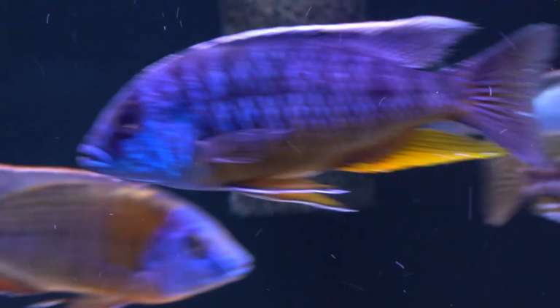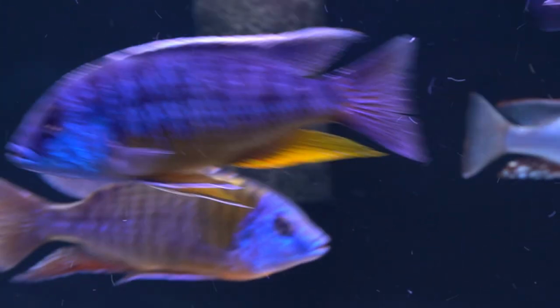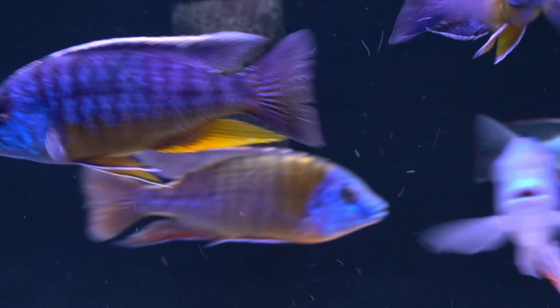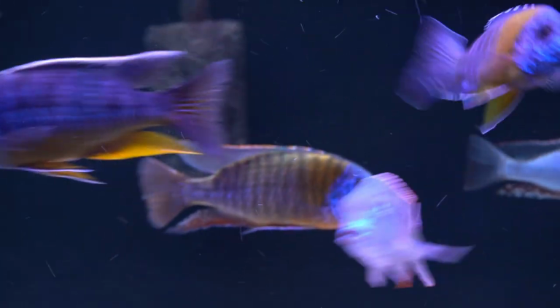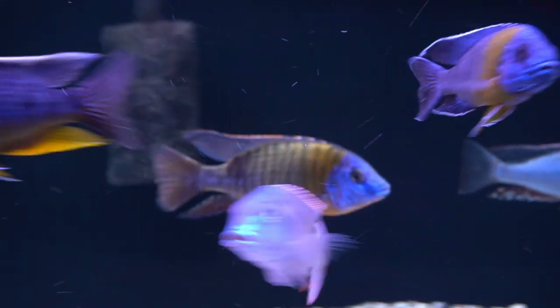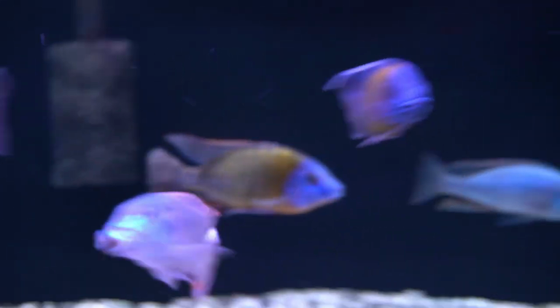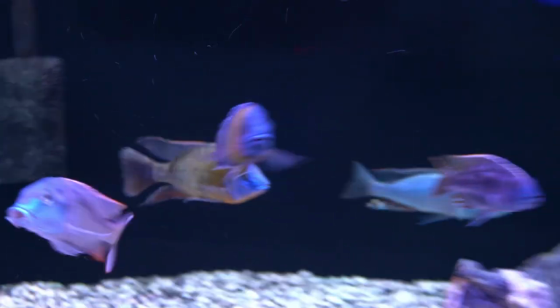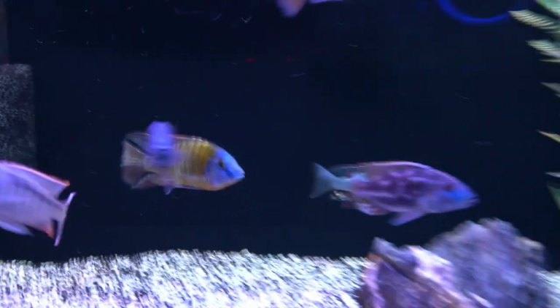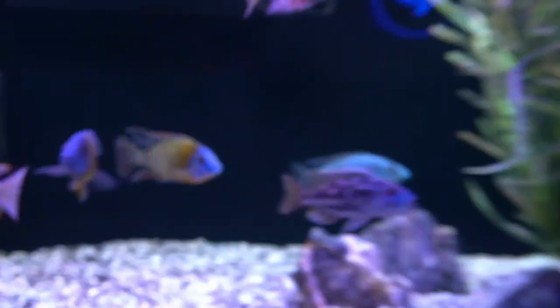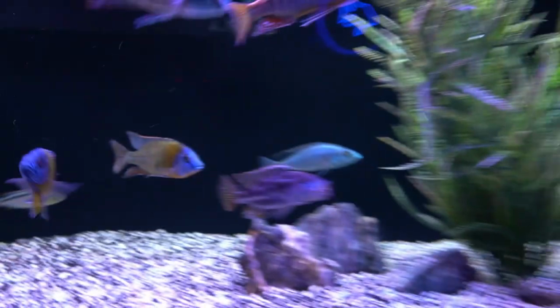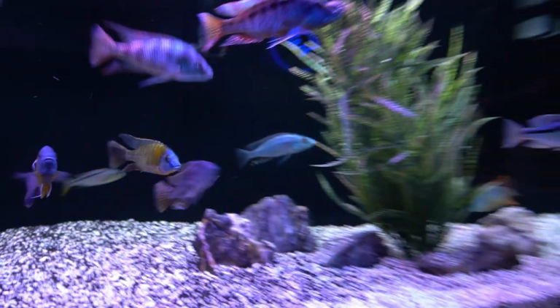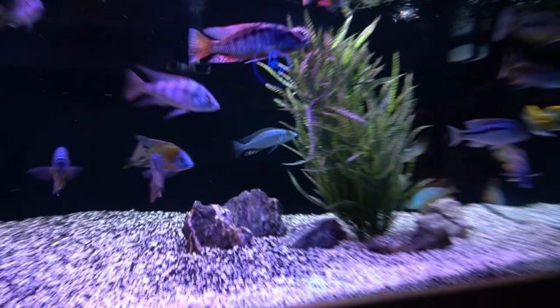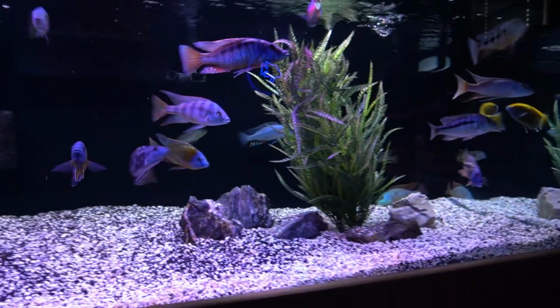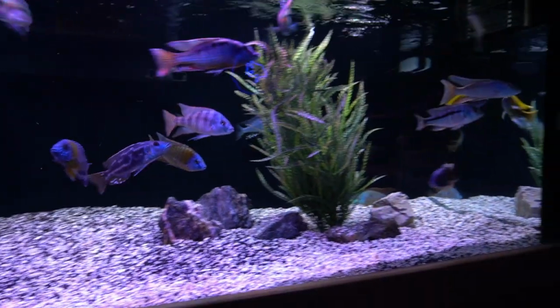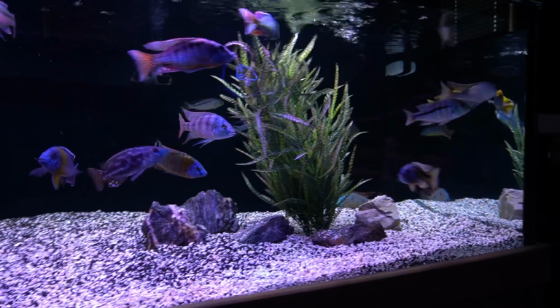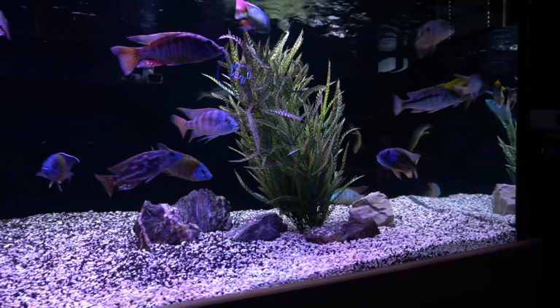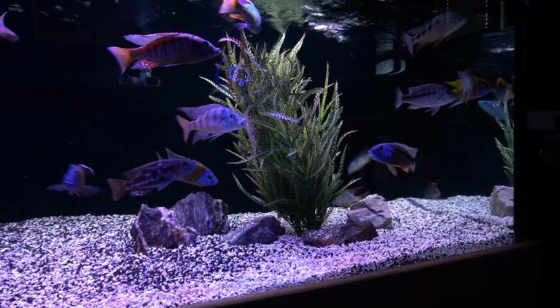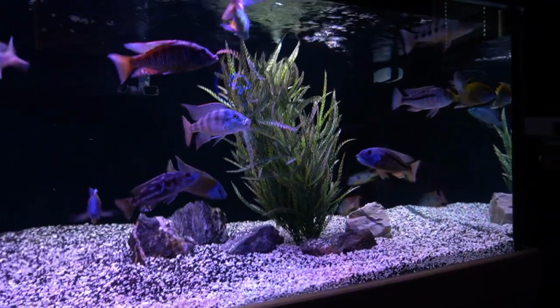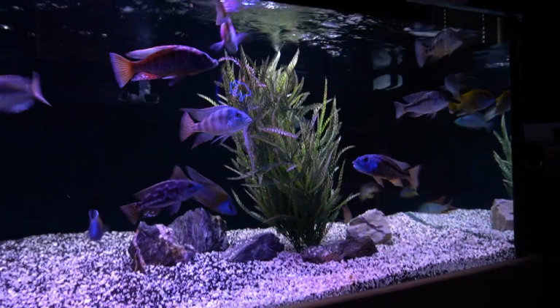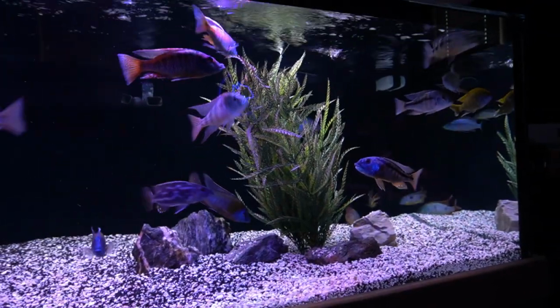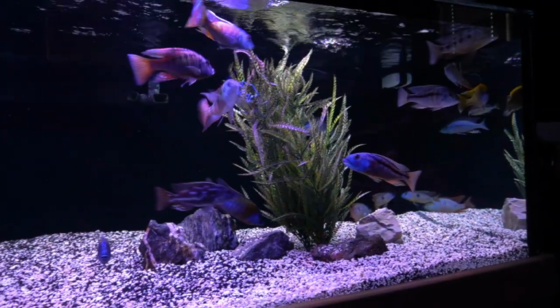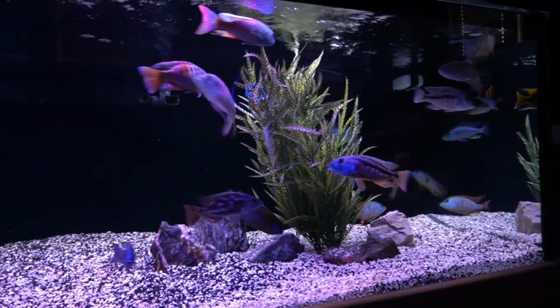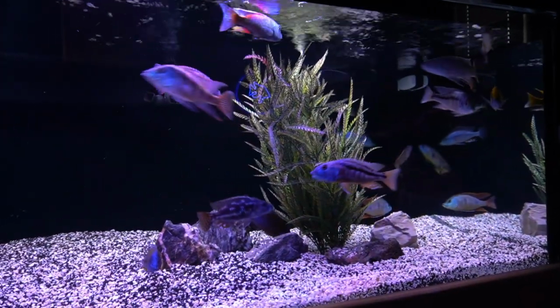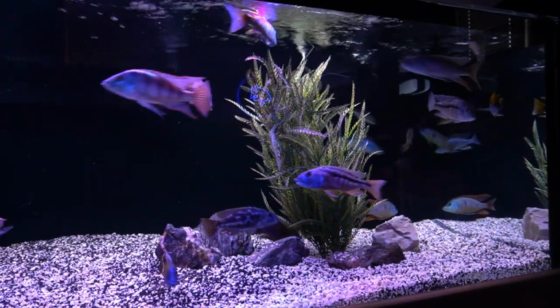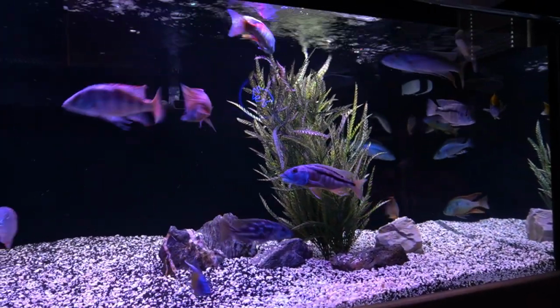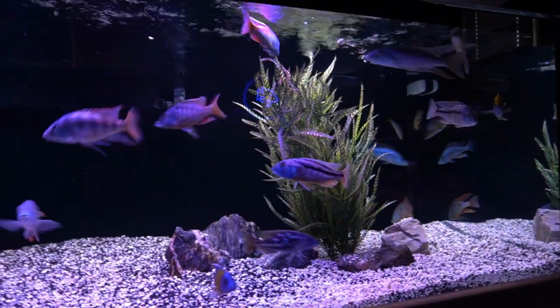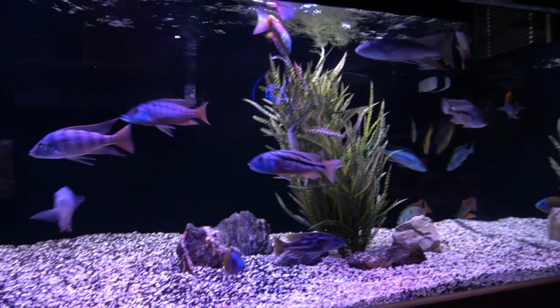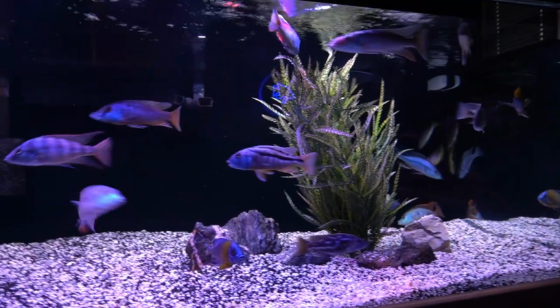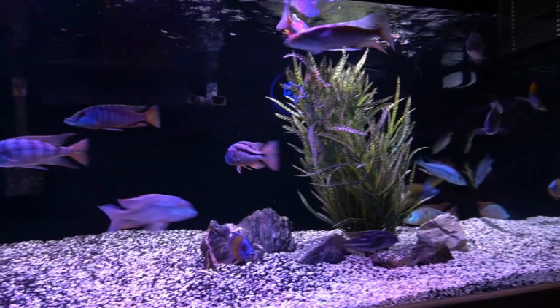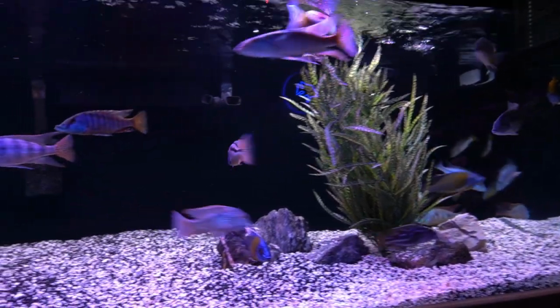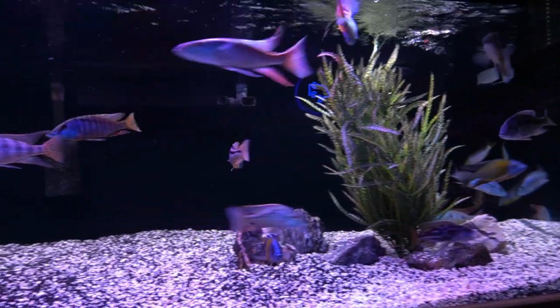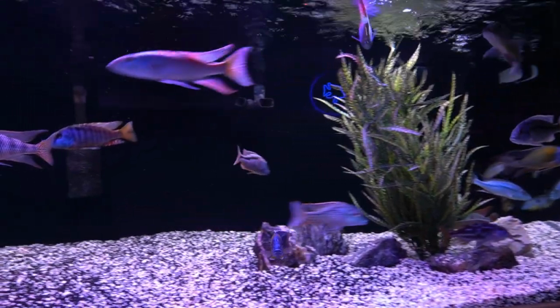So that's a pleasant surprise because usually when you put Nimbochromis types of African cichlids together, you cross your fingers and hope for the best.